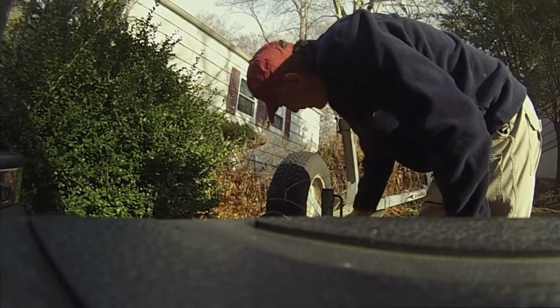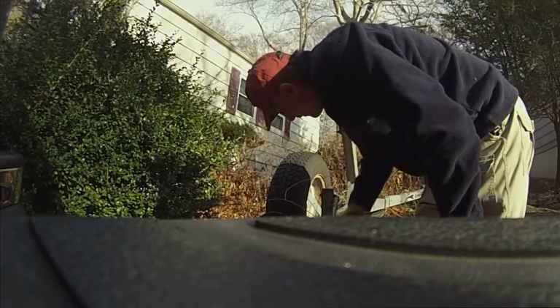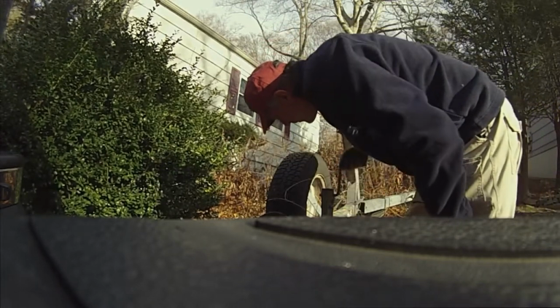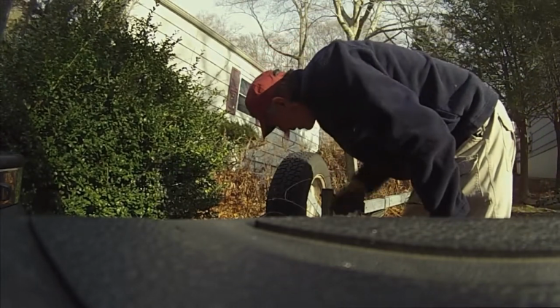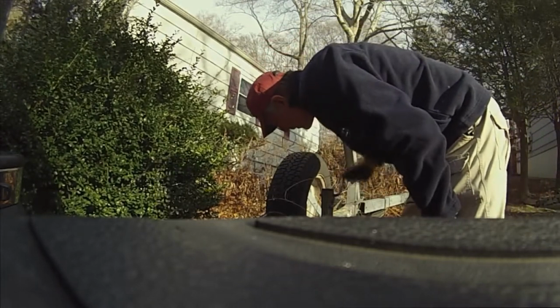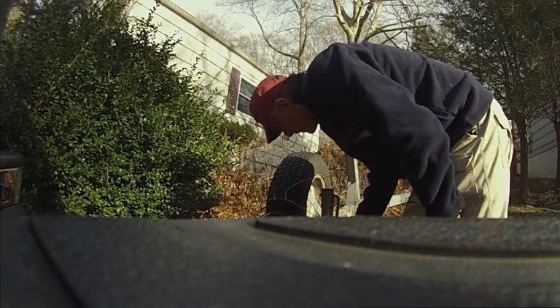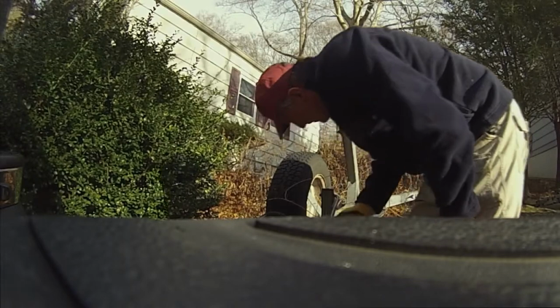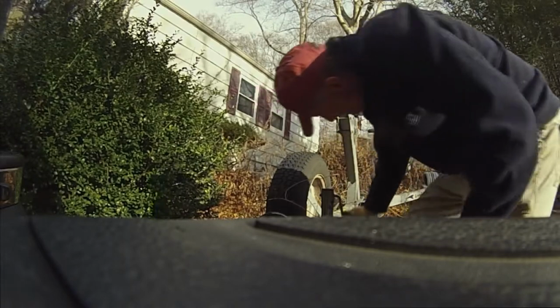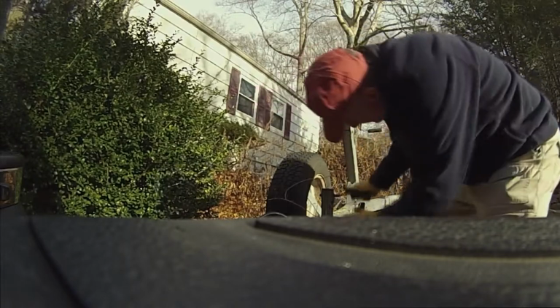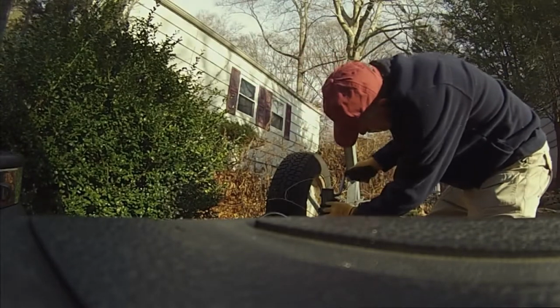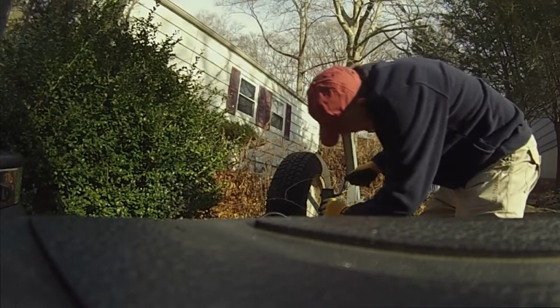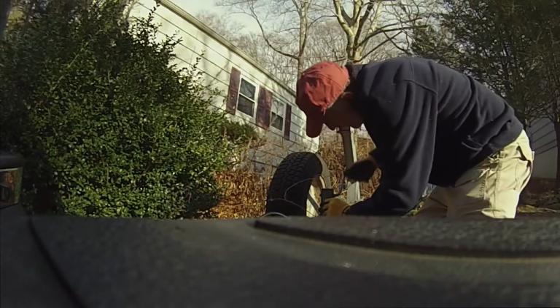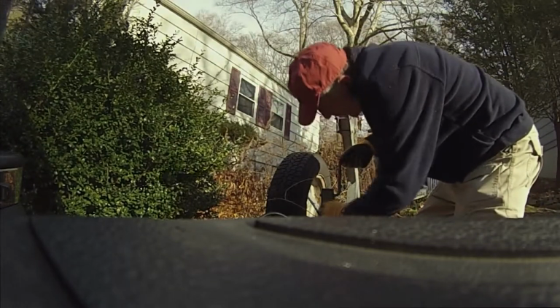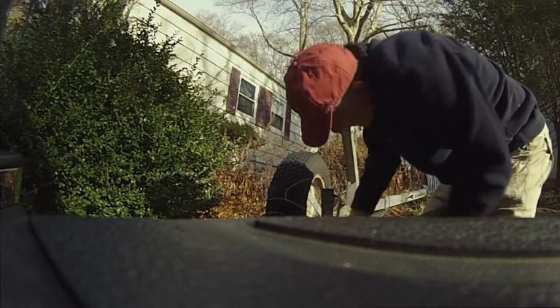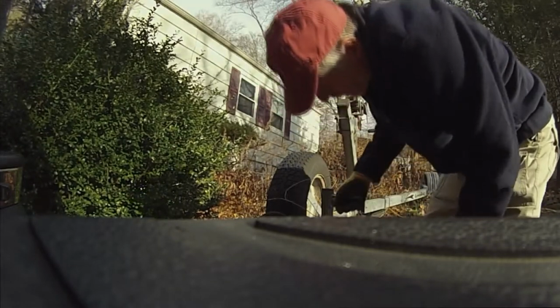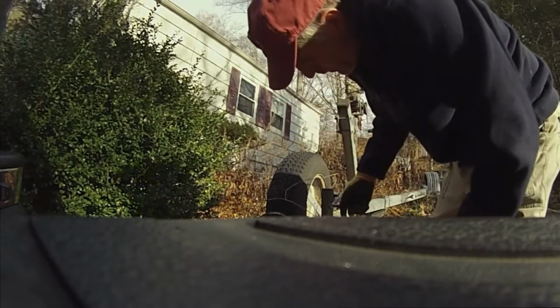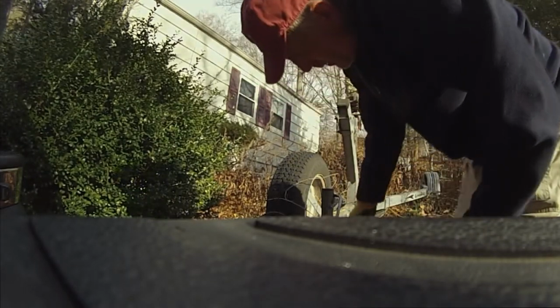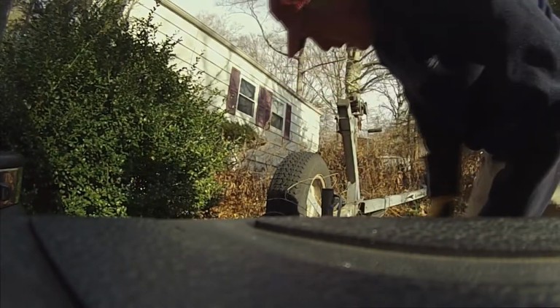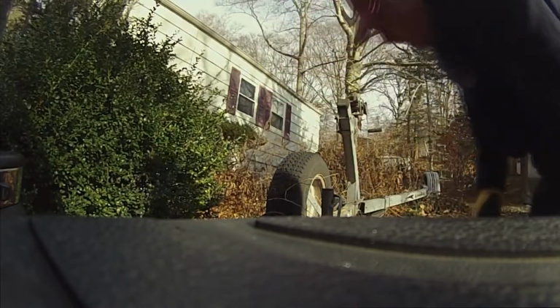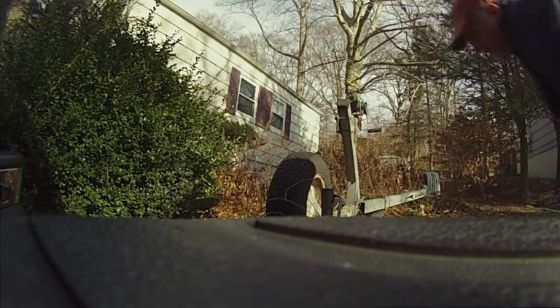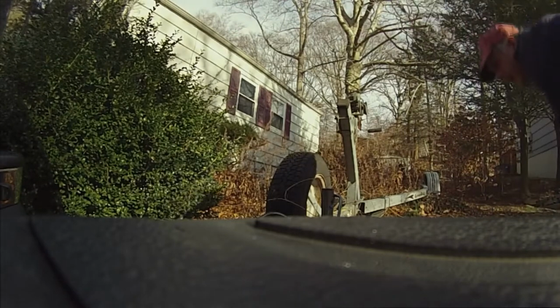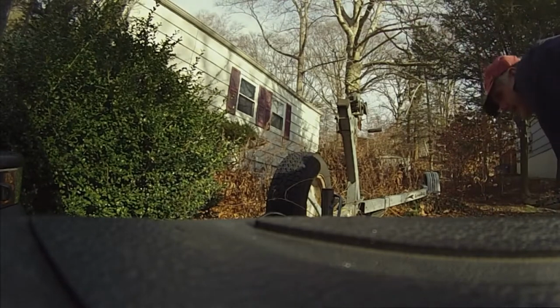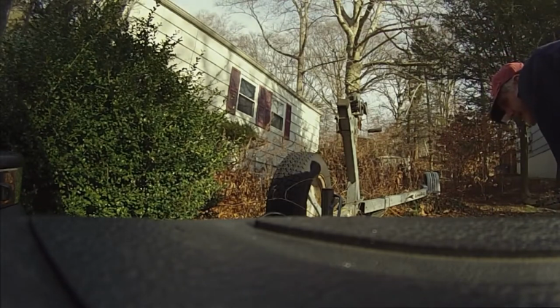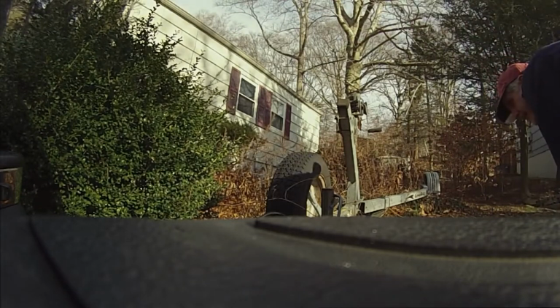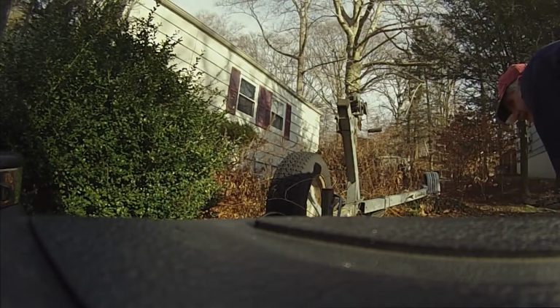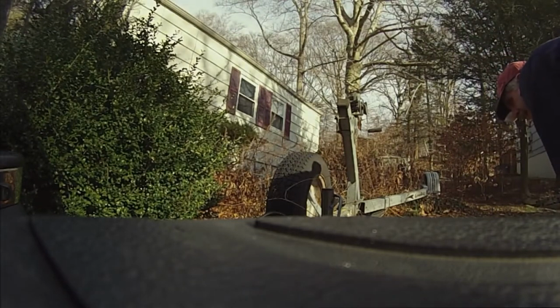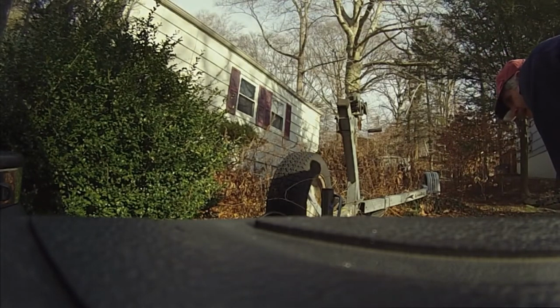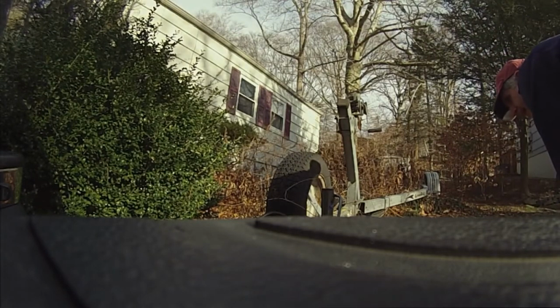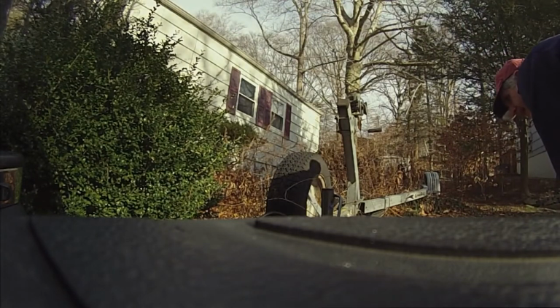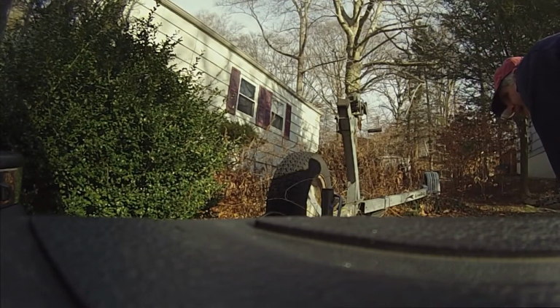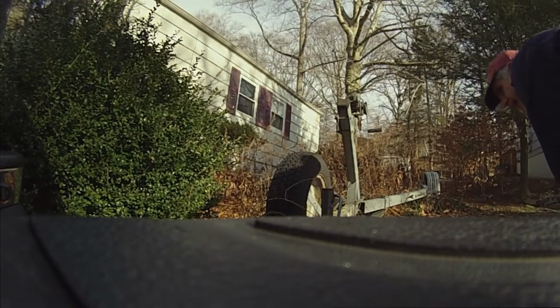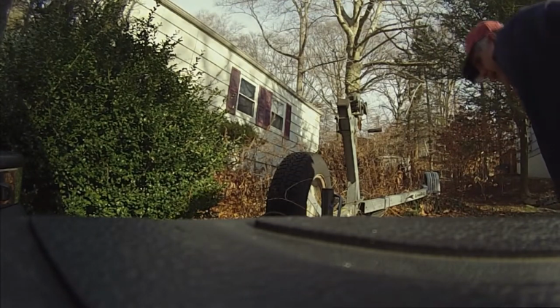This is the point I realize my trailer jack is broken. Me spinning its handle with nothing happening goes on for several minutes, so it's time for the fix.